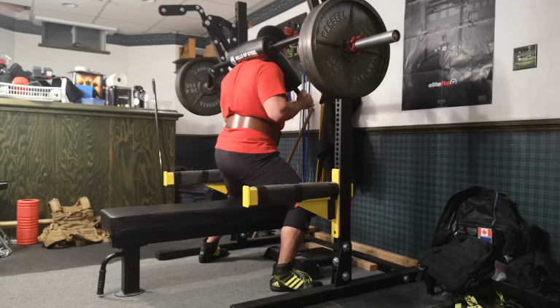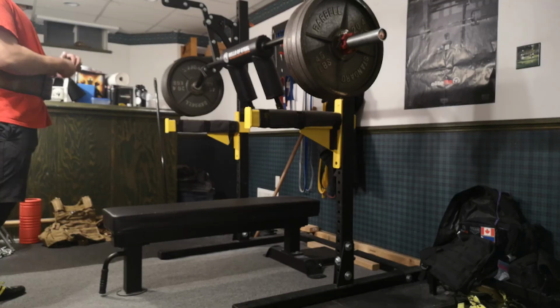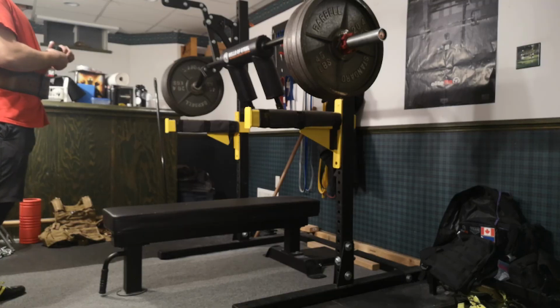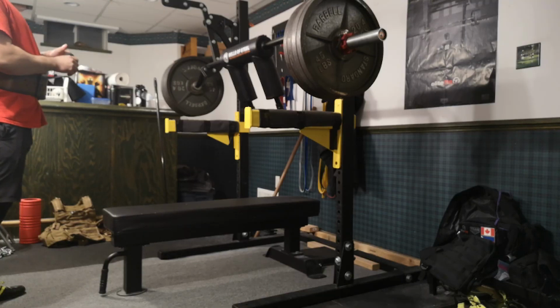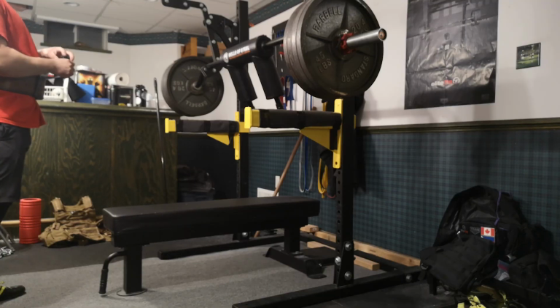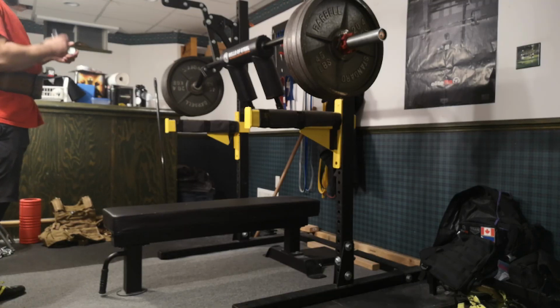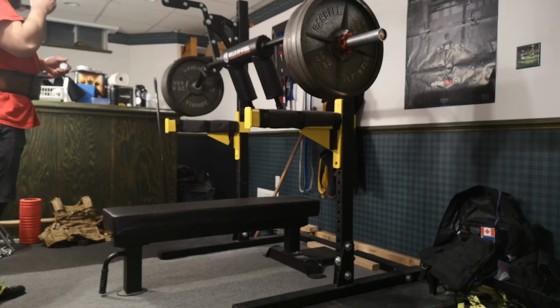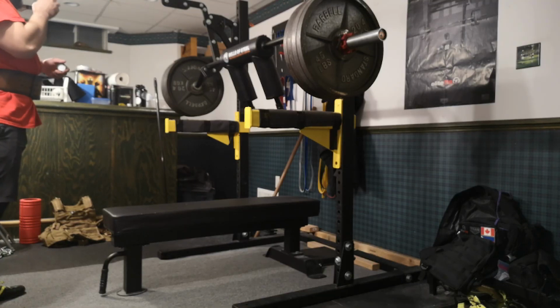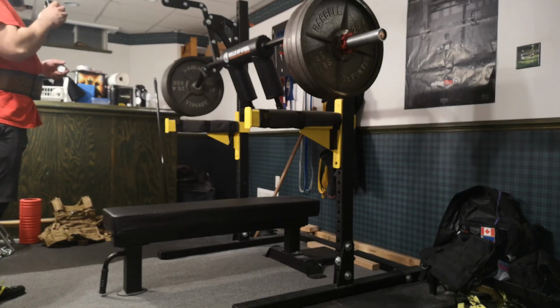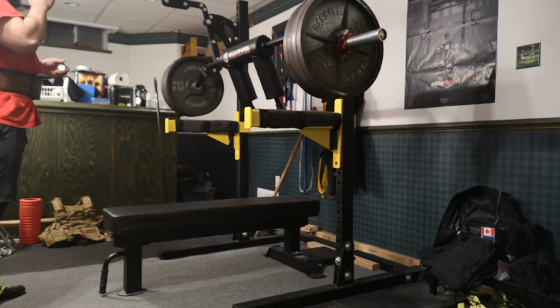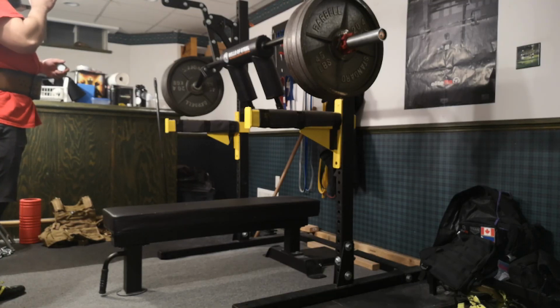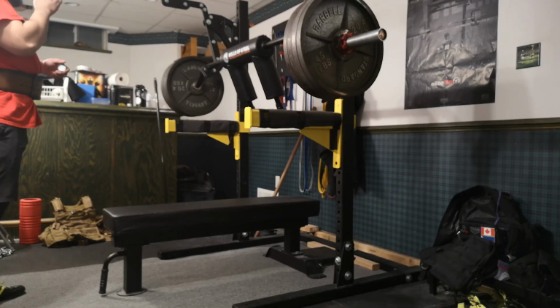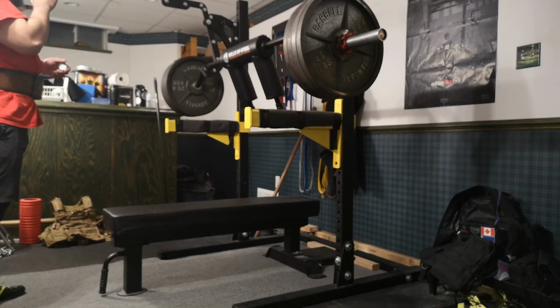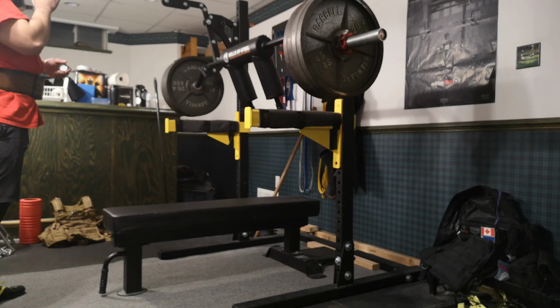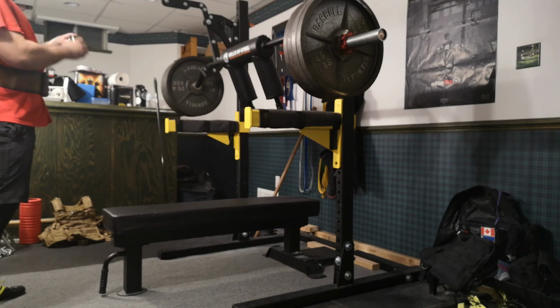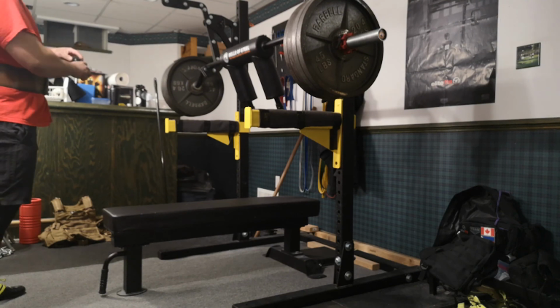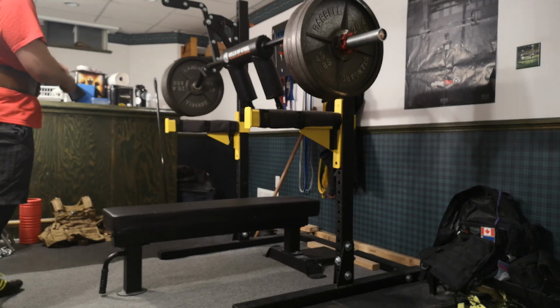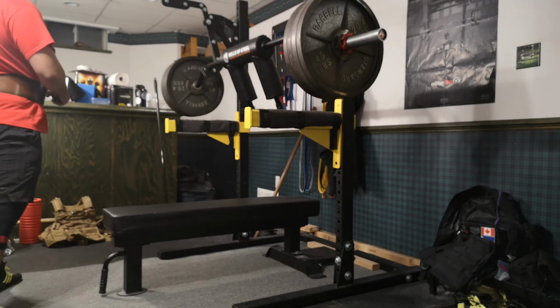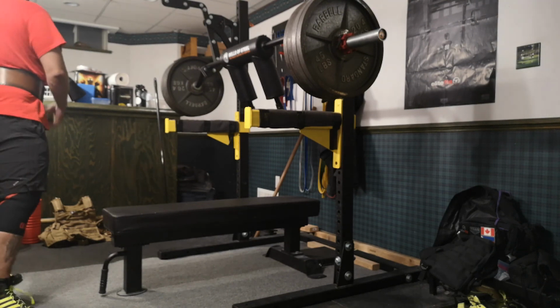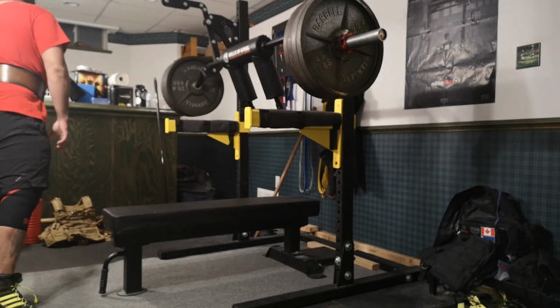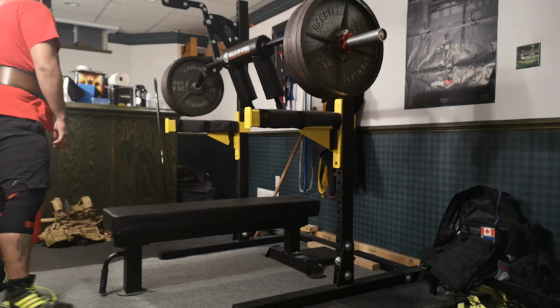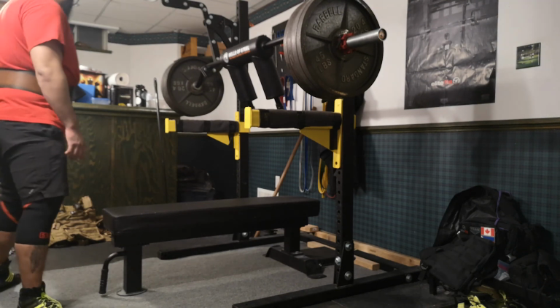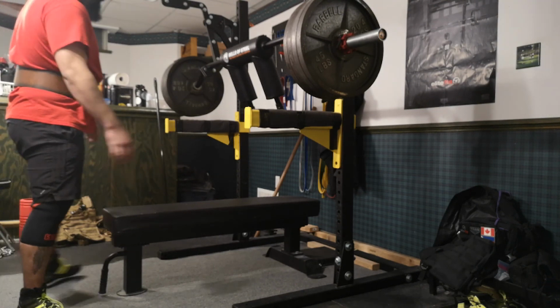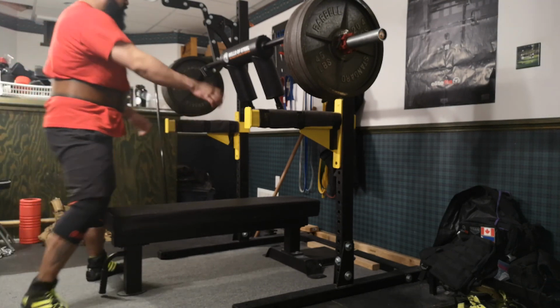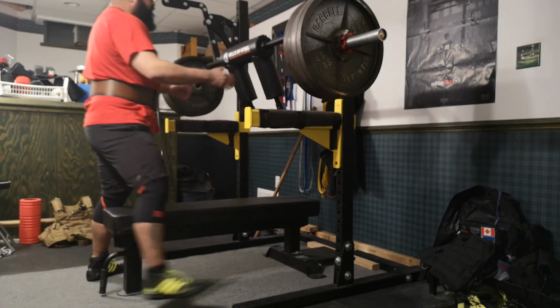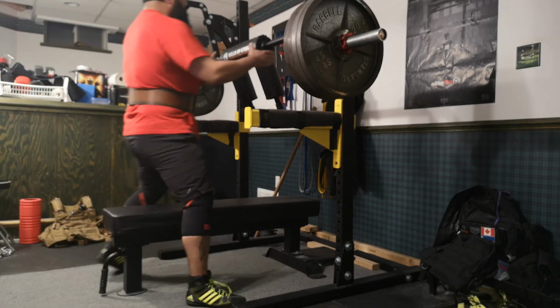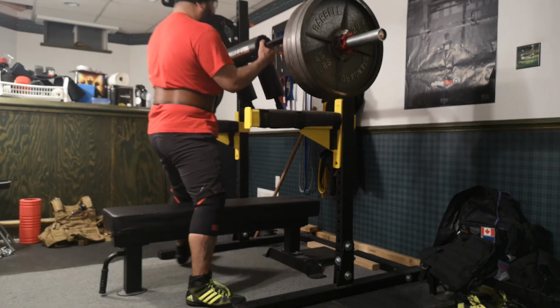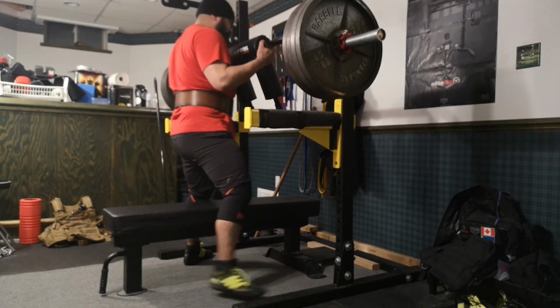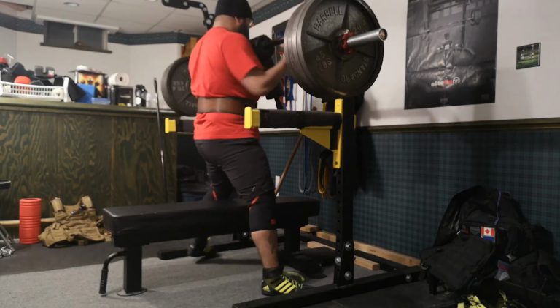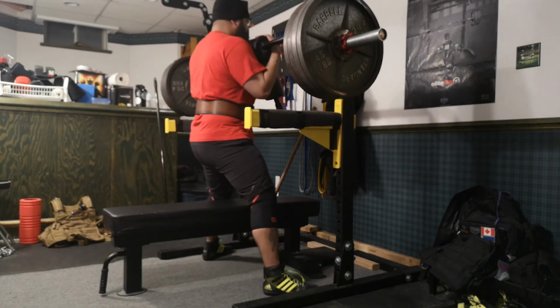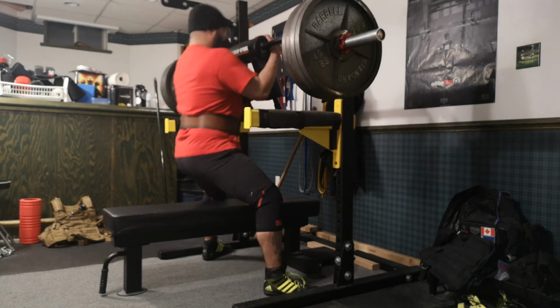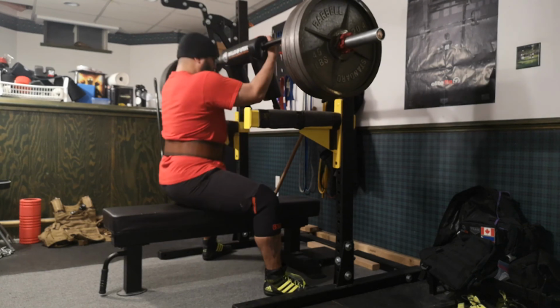Now, the reason why I'm going into a volume block is, one, I am off-season, so I have a lot more time to build more muscle mass and more volume as well, and more work capacity.